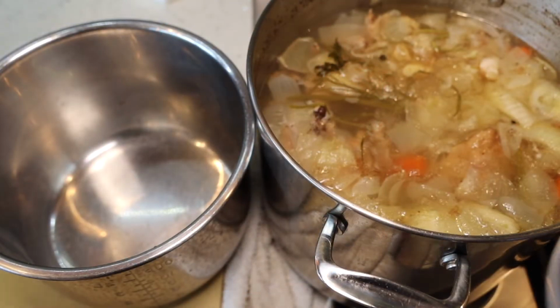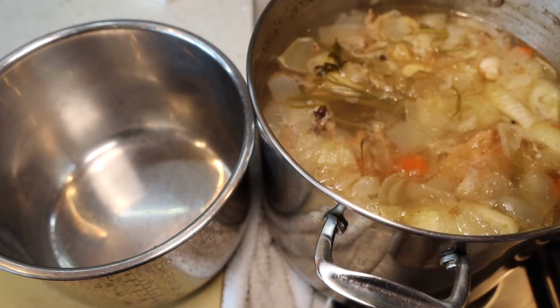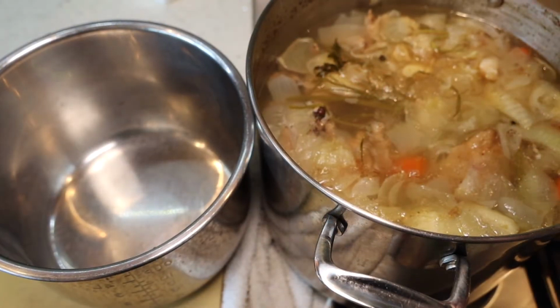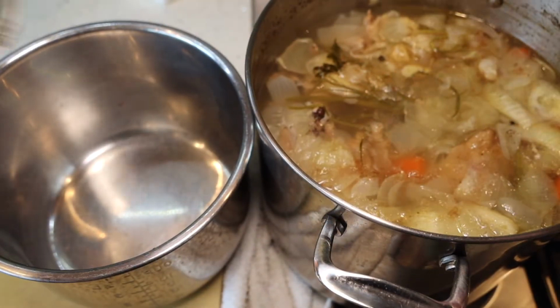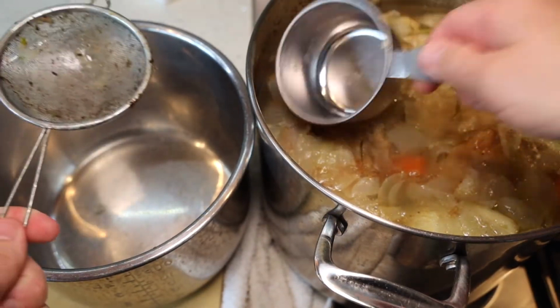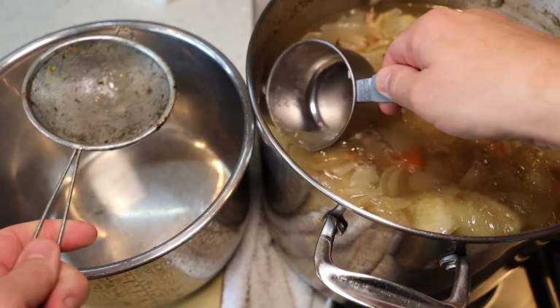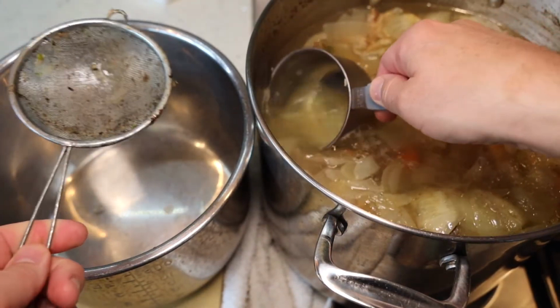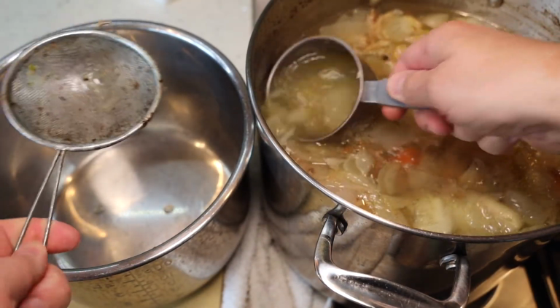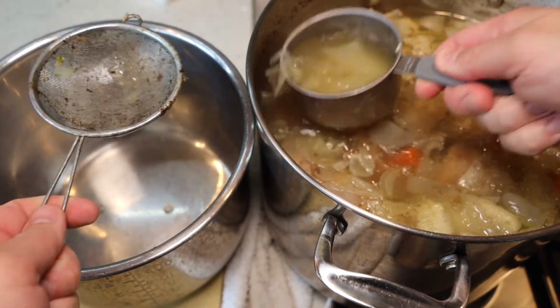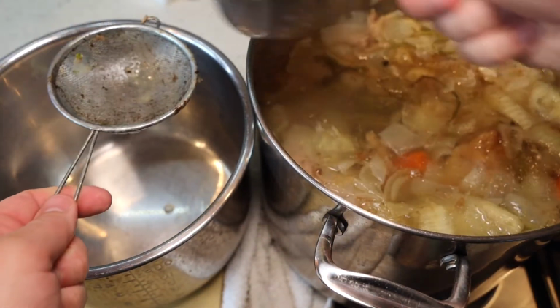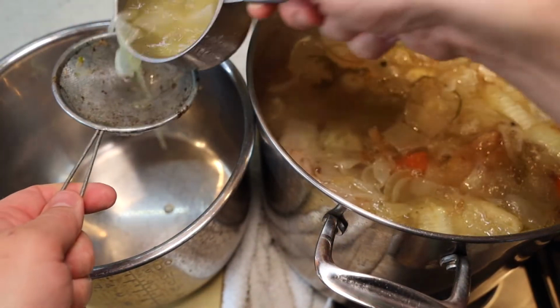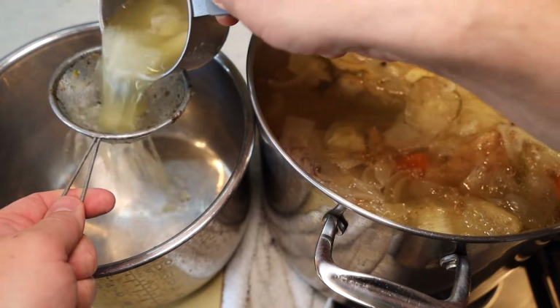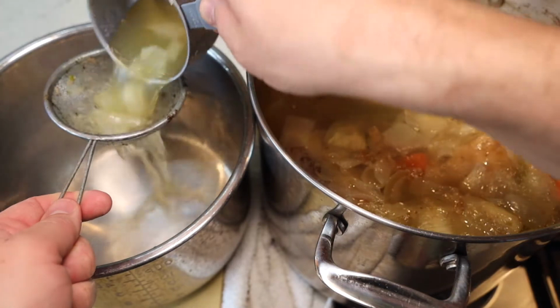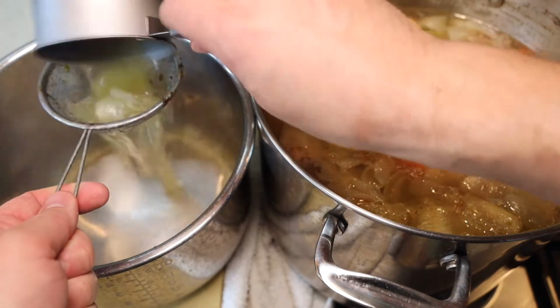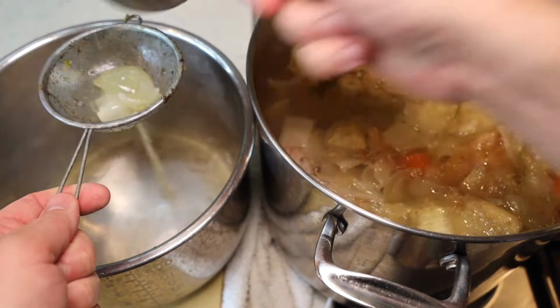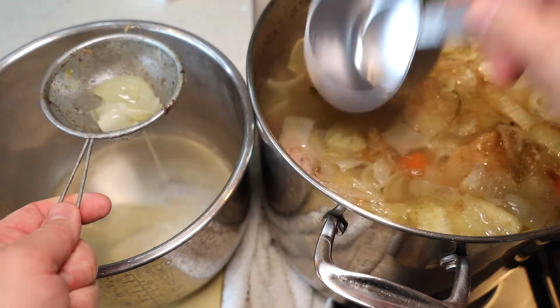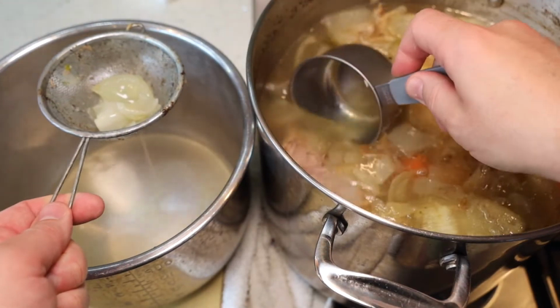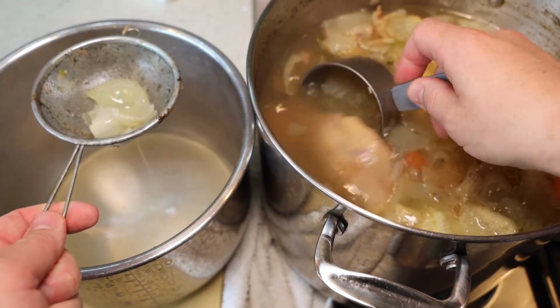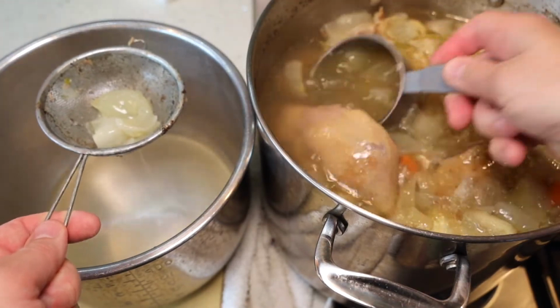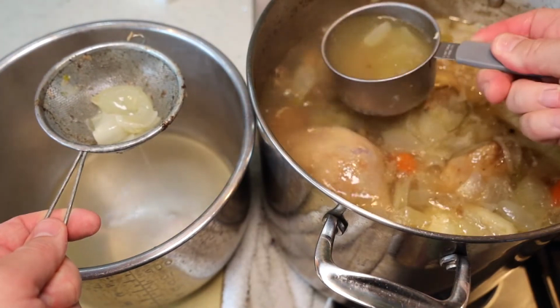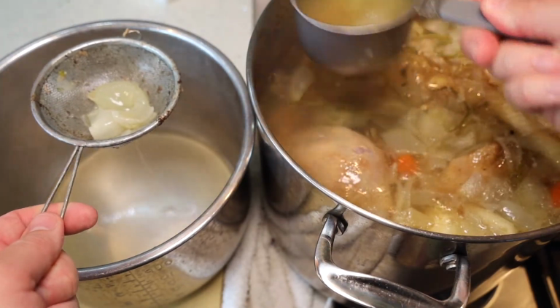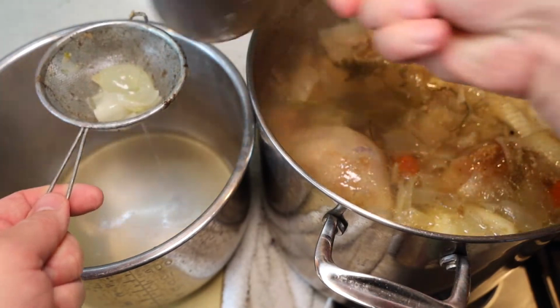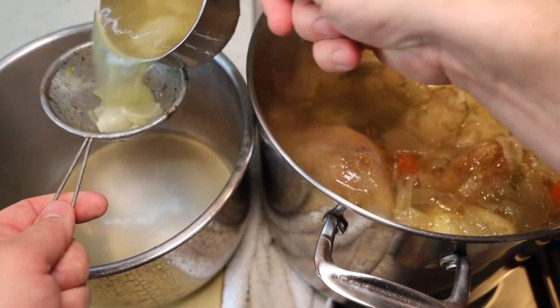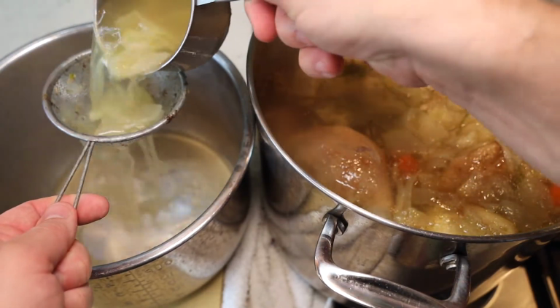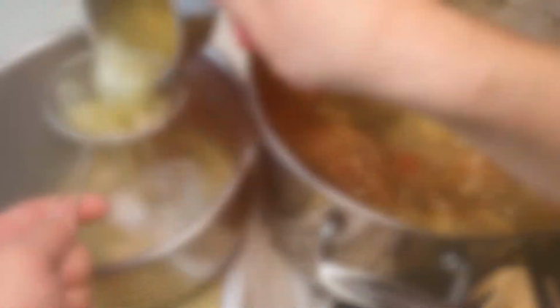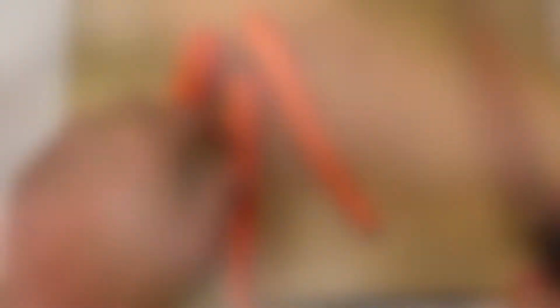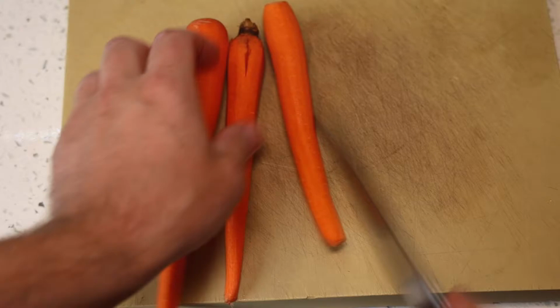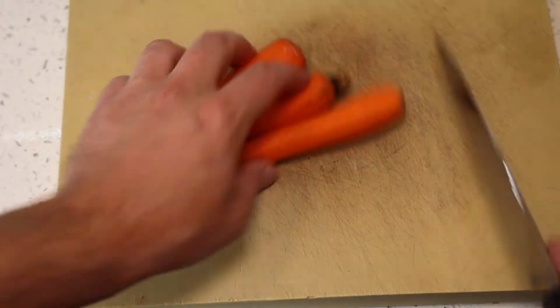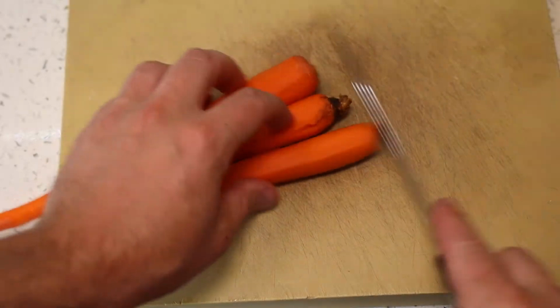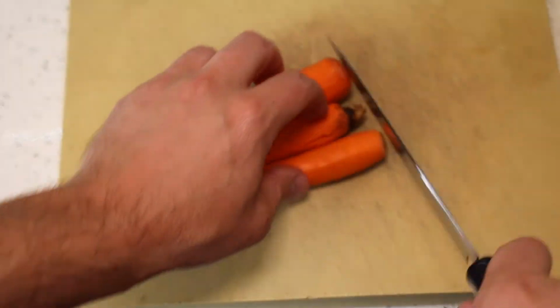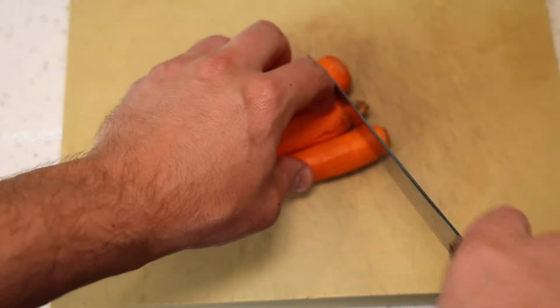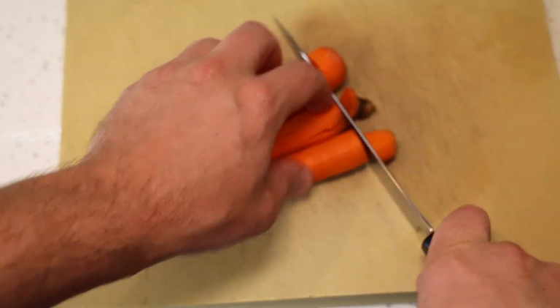Now let's strain the soup. With every soup I do it the same way — I strain it, use a bigger strainer preferably, and I cool it really, really fast and put it in the fridge so you don't have to worry about it going bad.